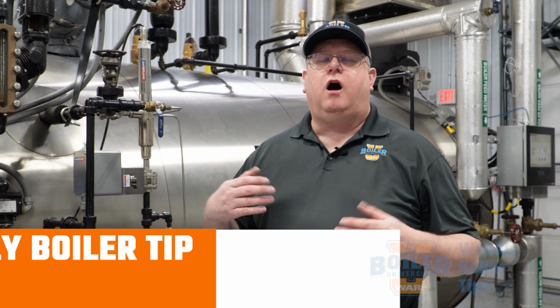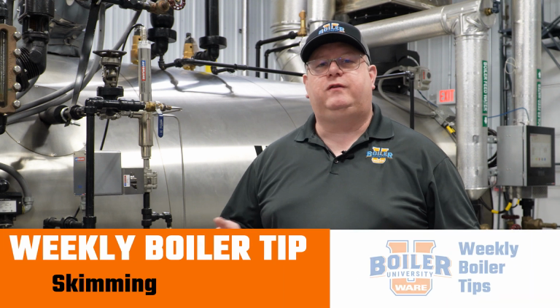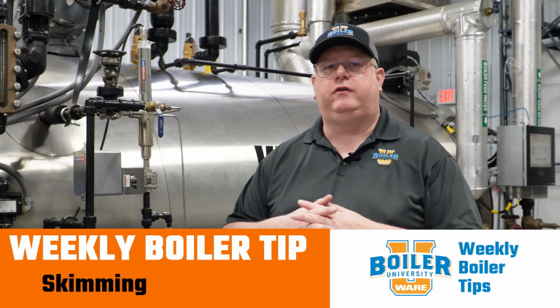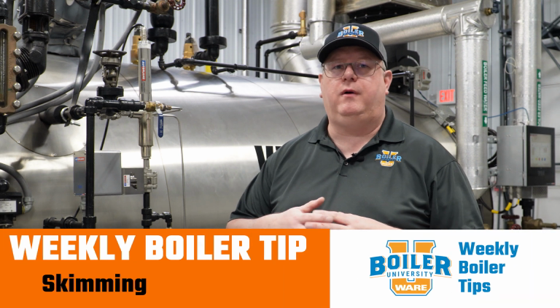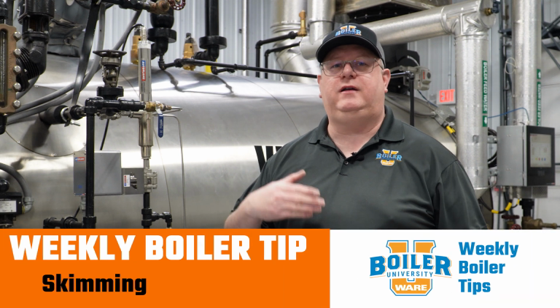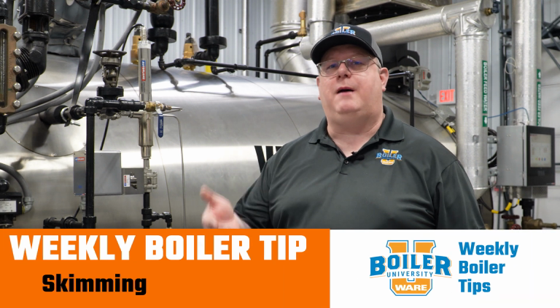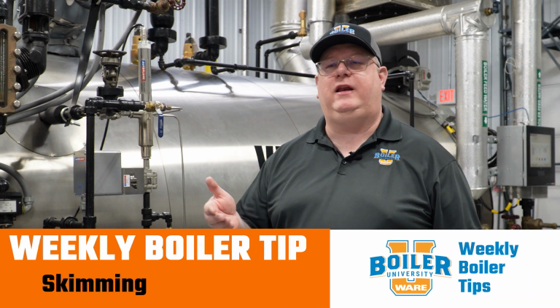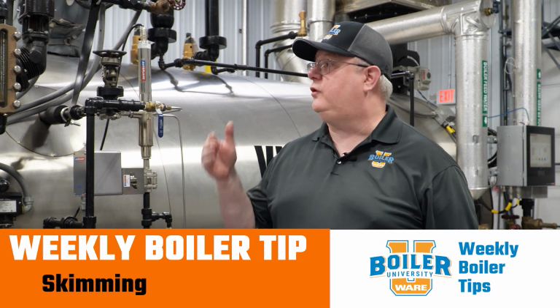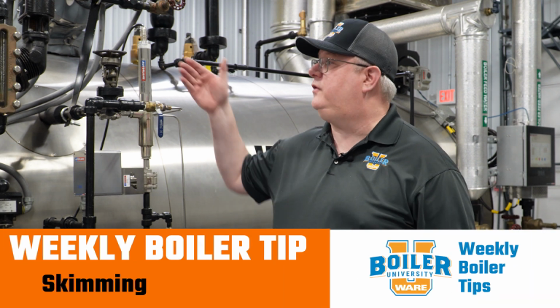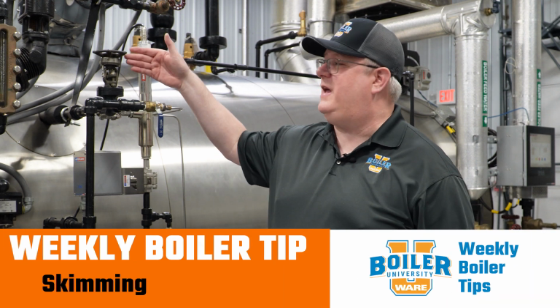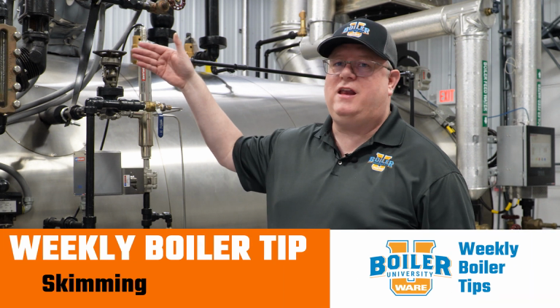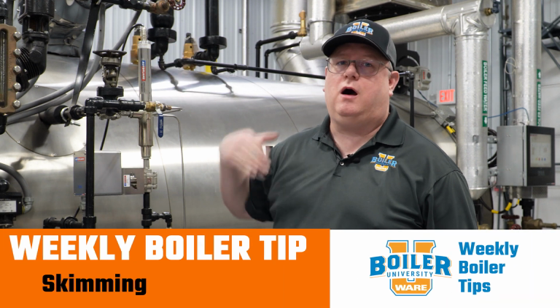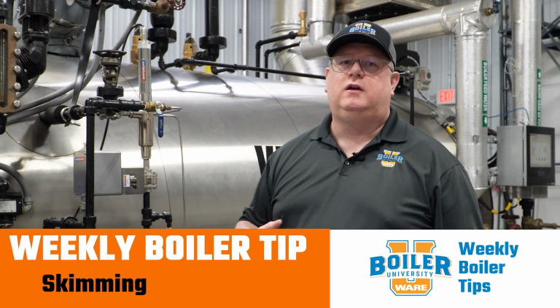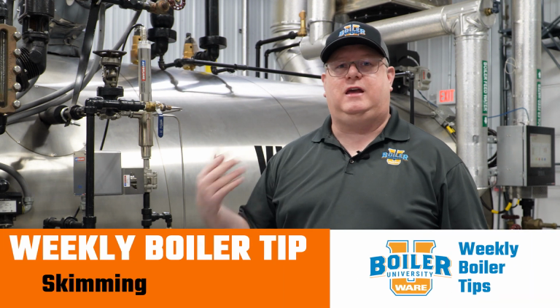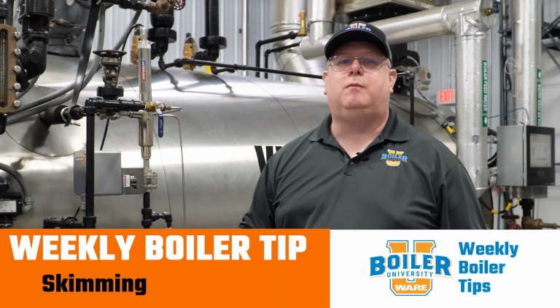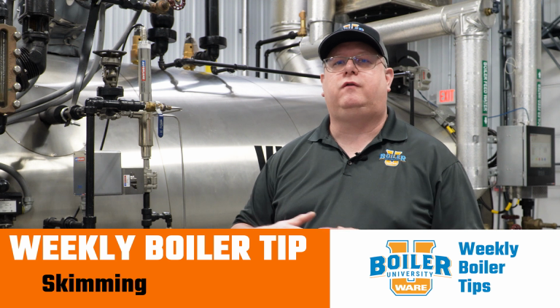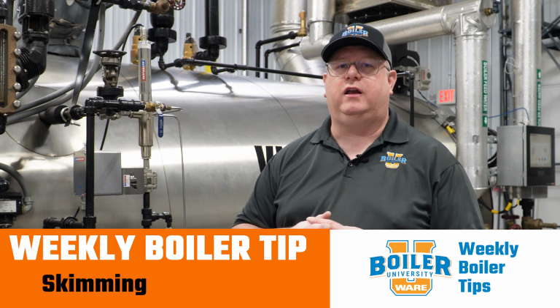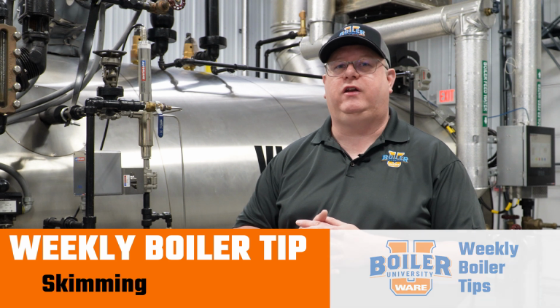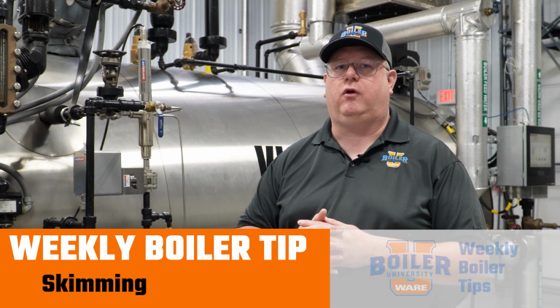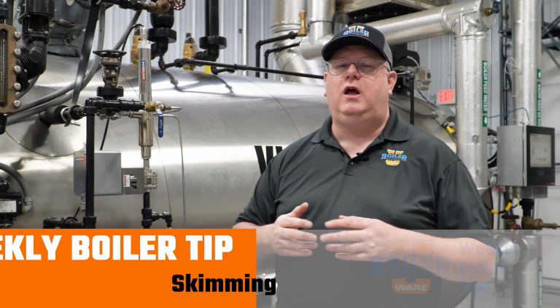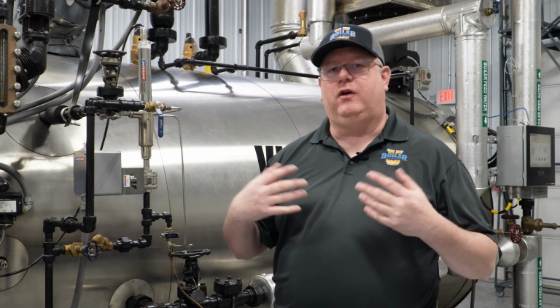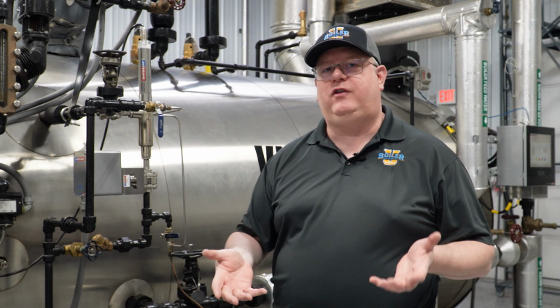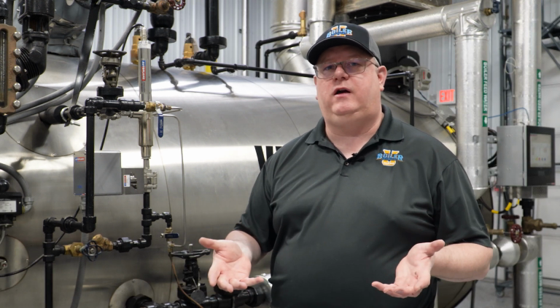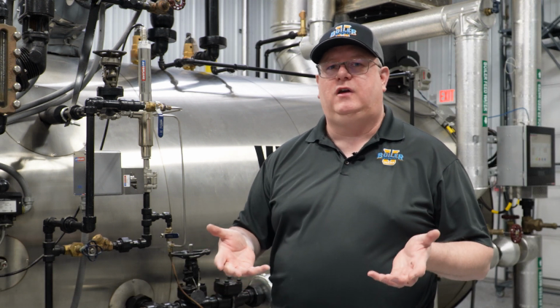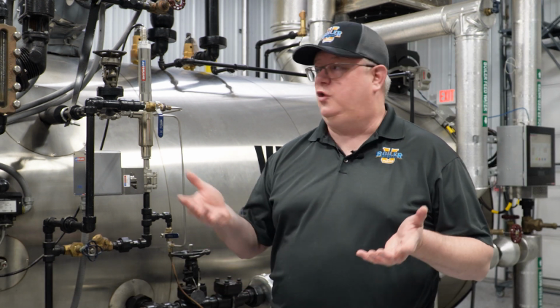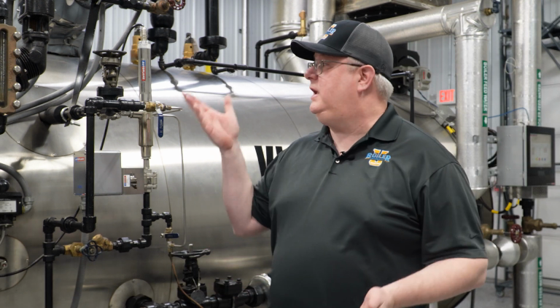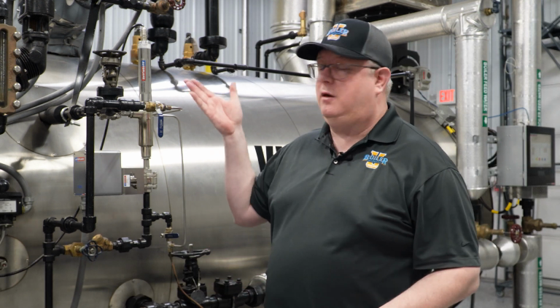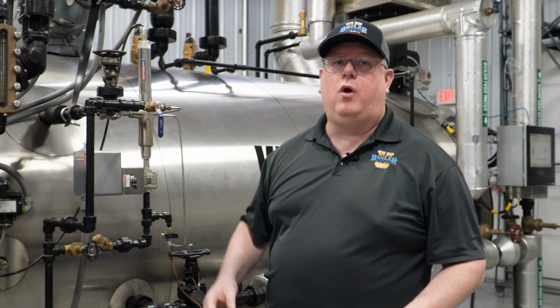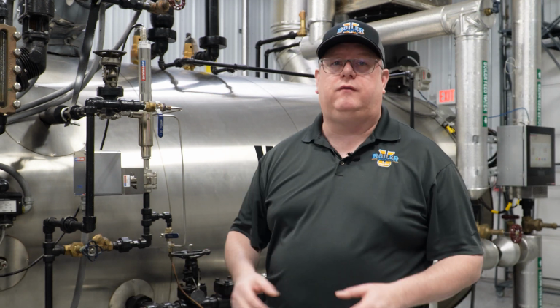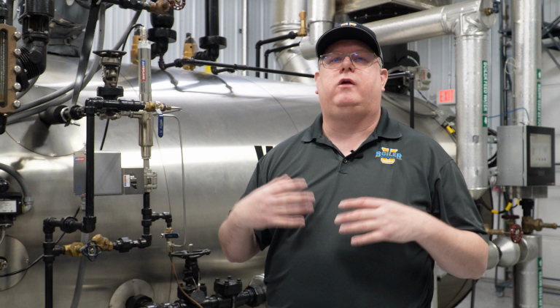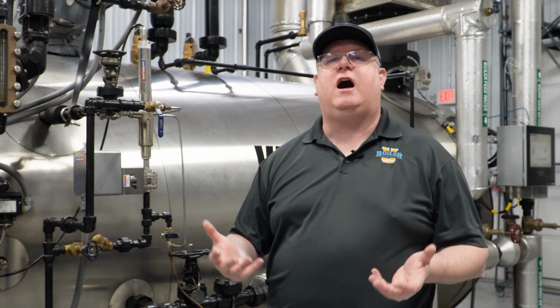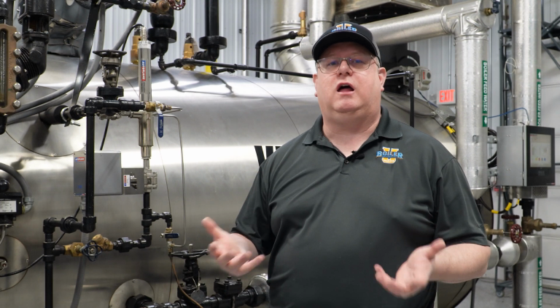On this week's Boiler Tip, I'm going to take the opportunity to answer a question we had about skimming the boiler for conductivity control. The question was: do we need to skim the boiler if the boiler is not online?